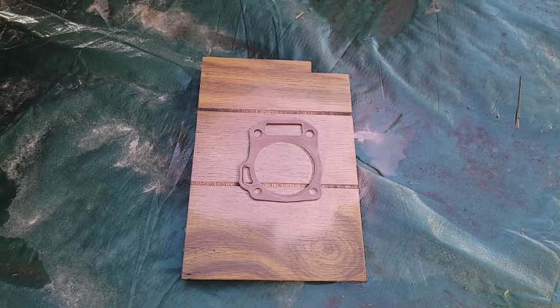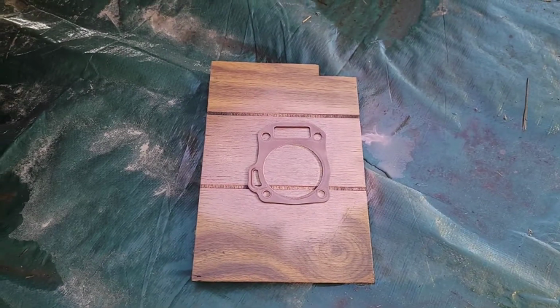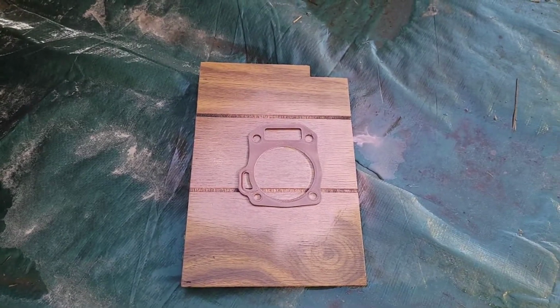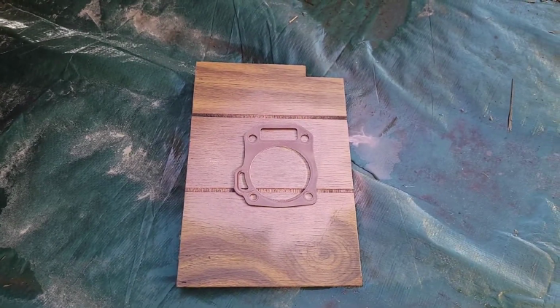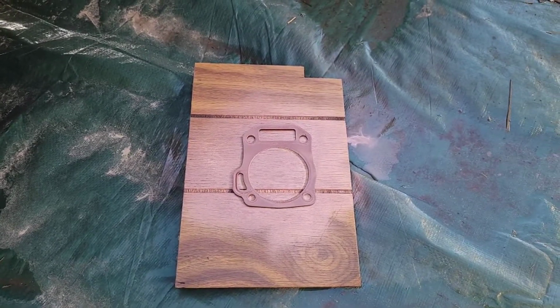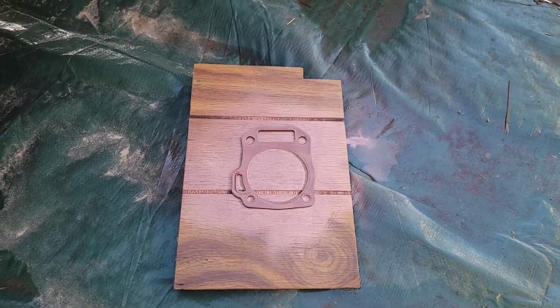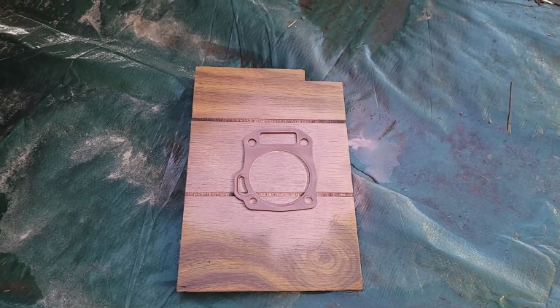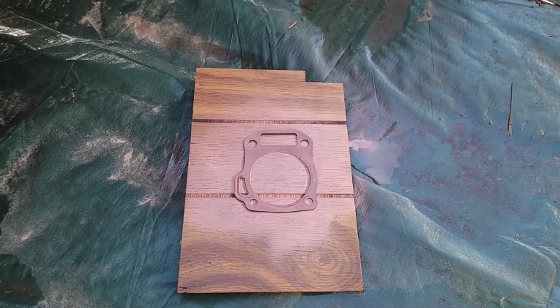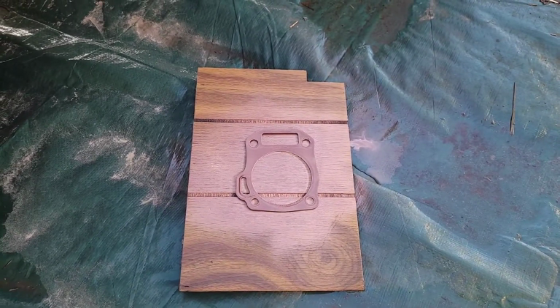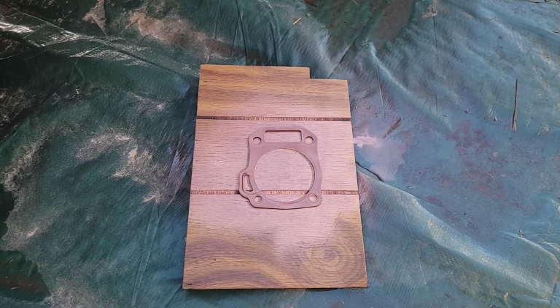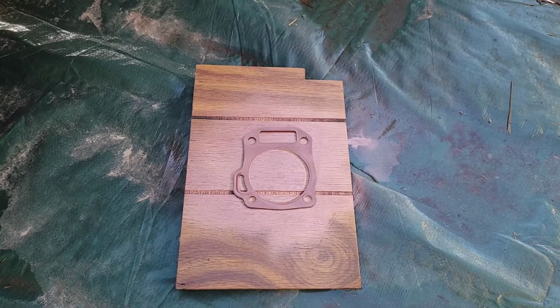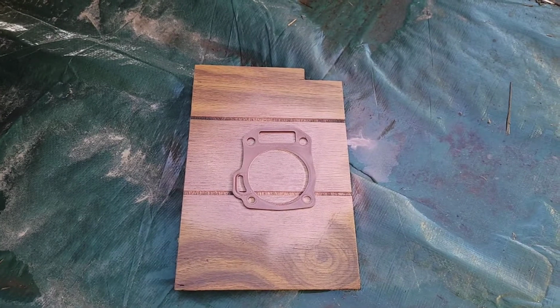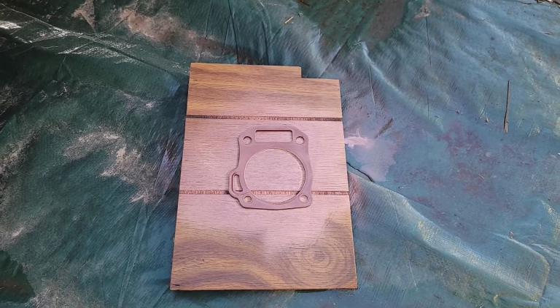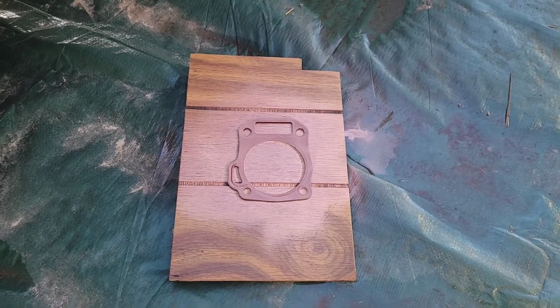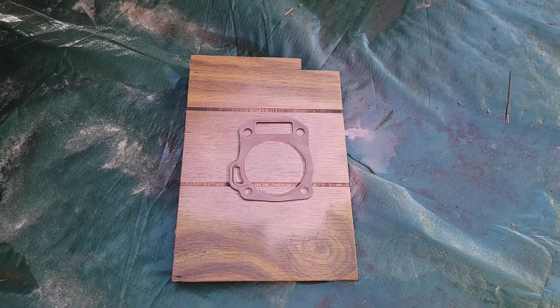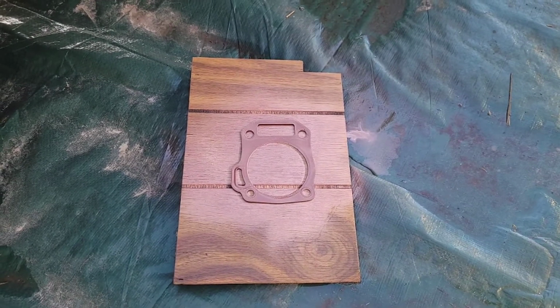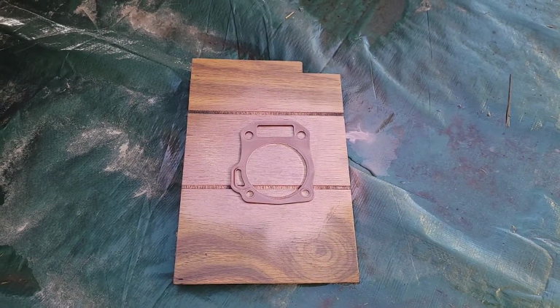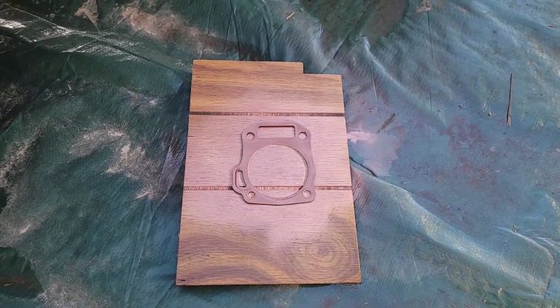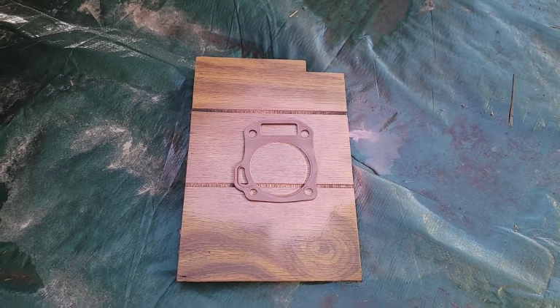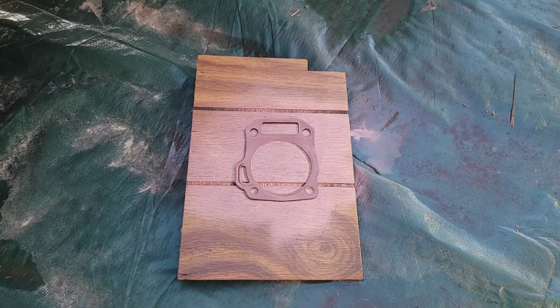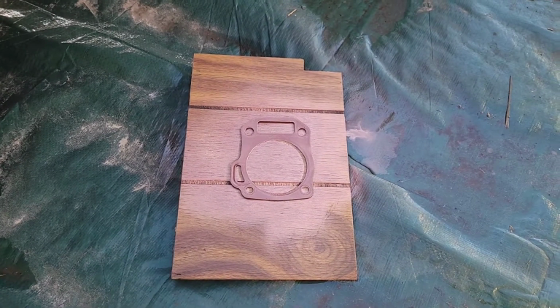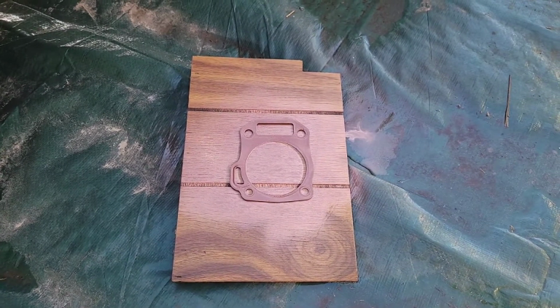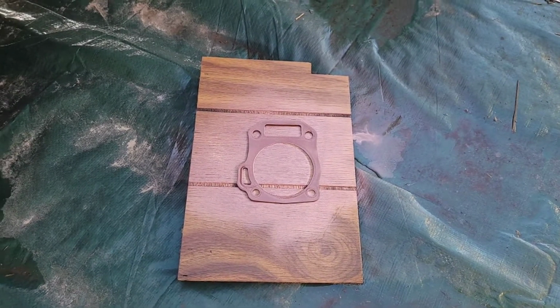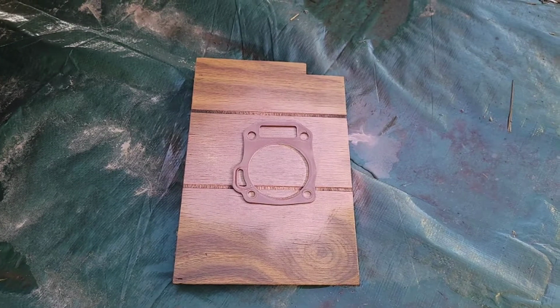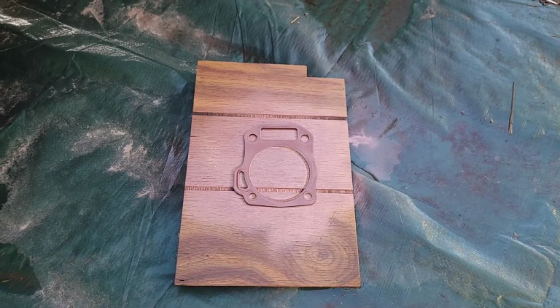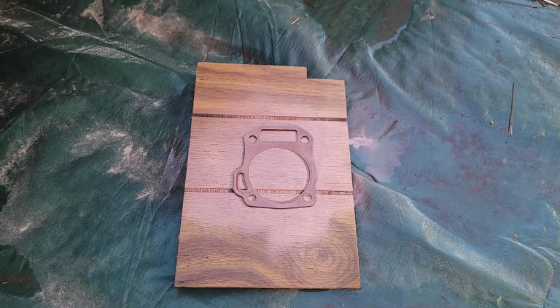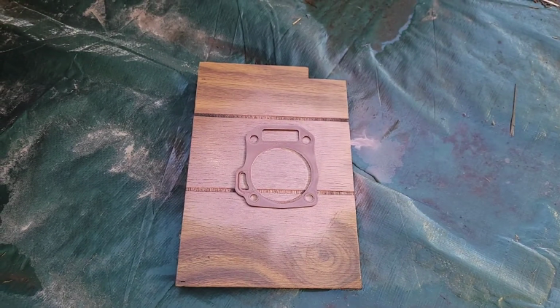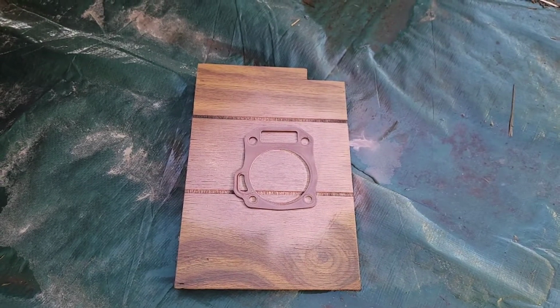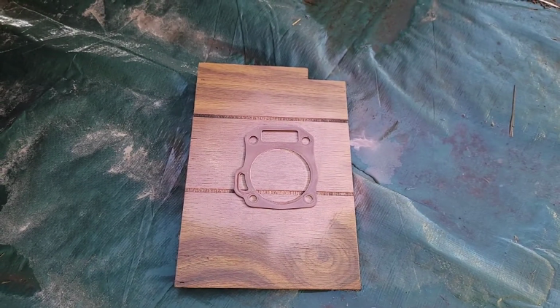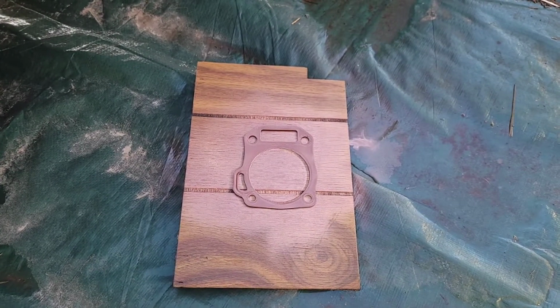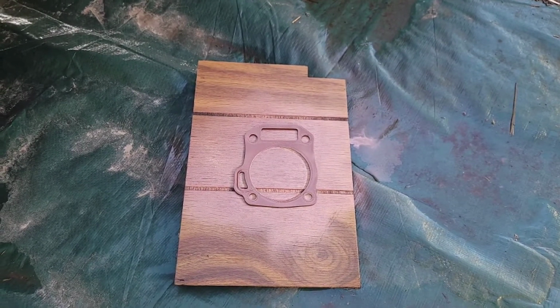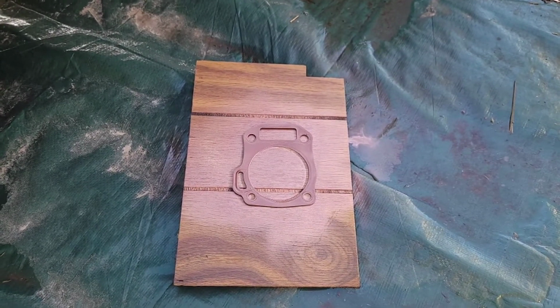I just wanted to let you guys know these gaskets don't seal very well when you get them just from the box. They can seal okay for a while but they usually blow out after a bit. Trust me, I know.